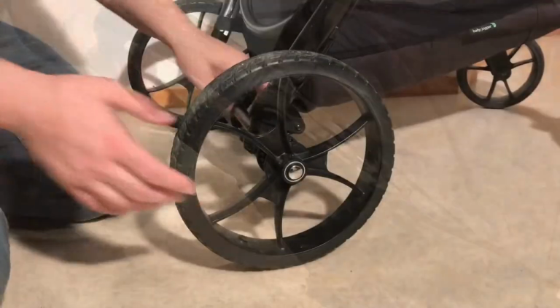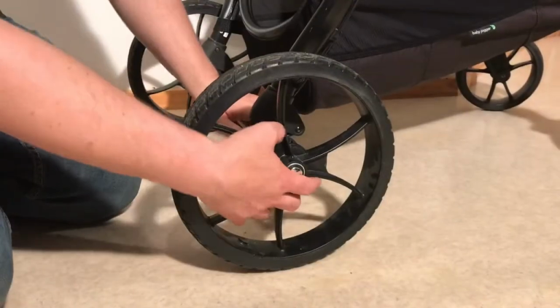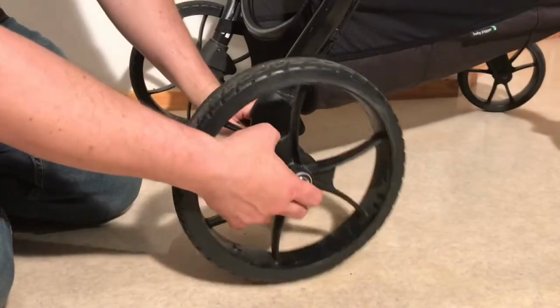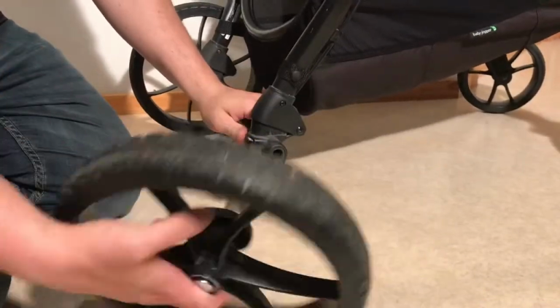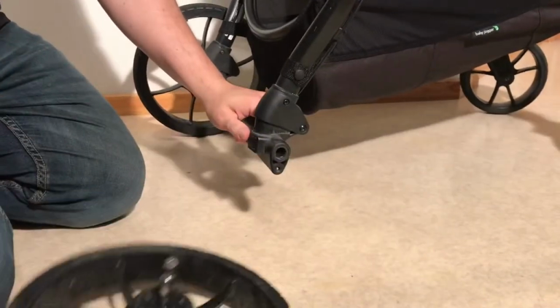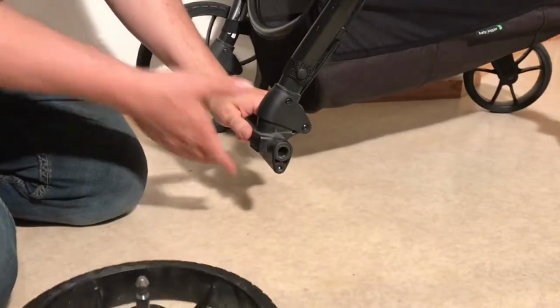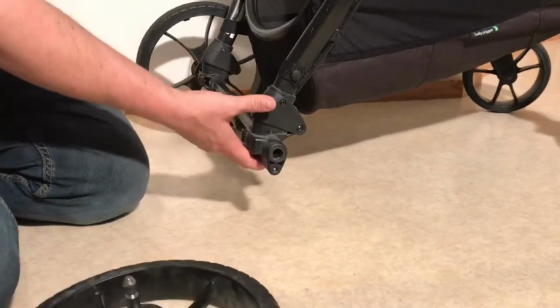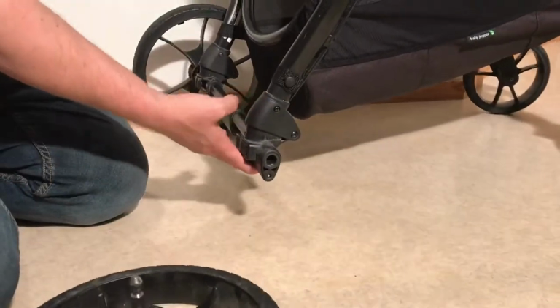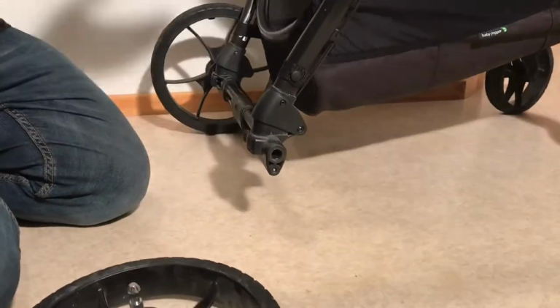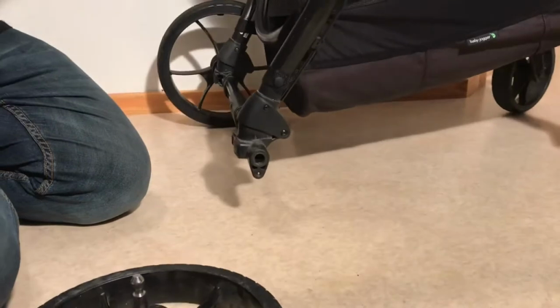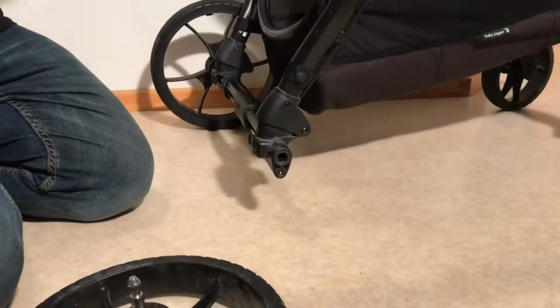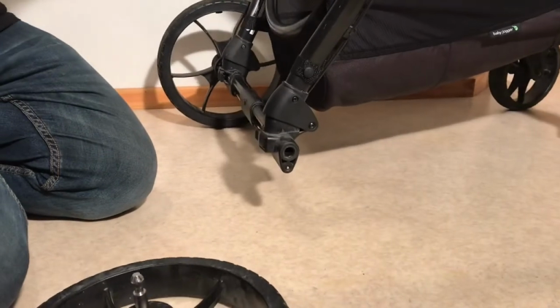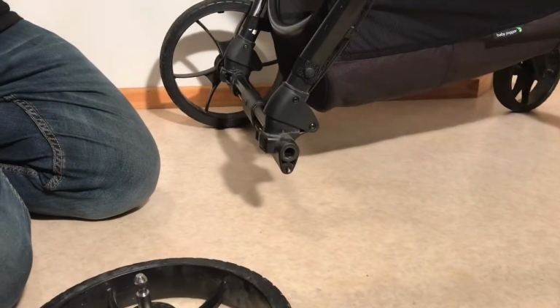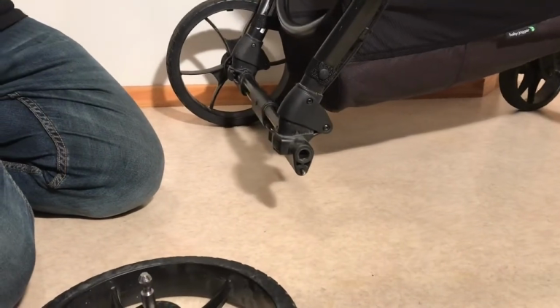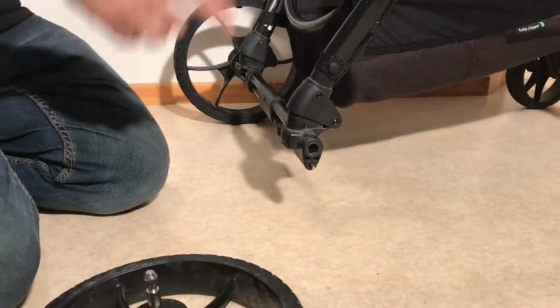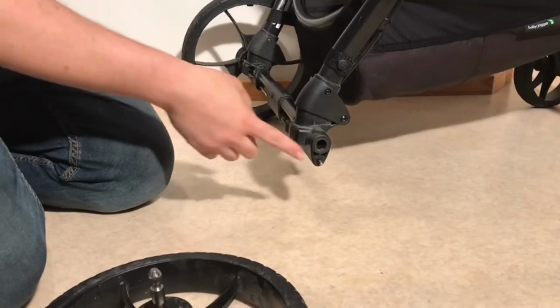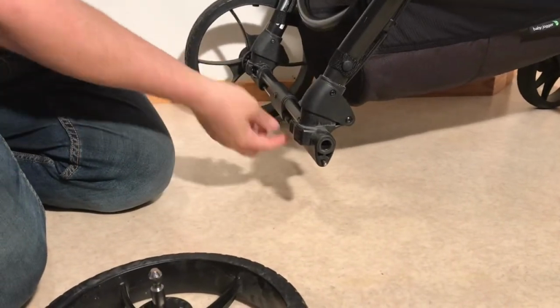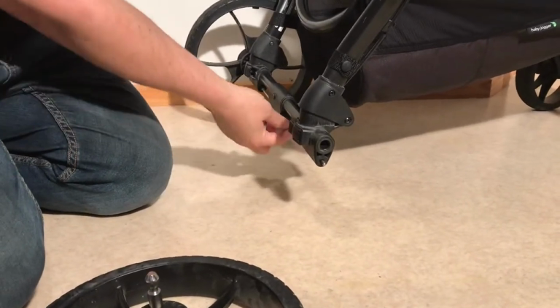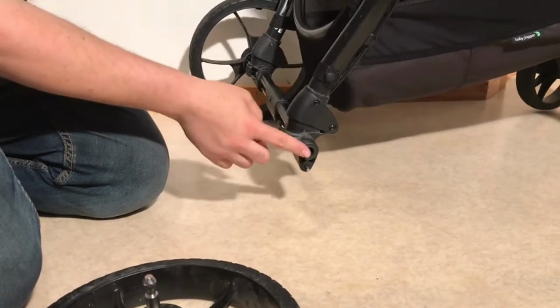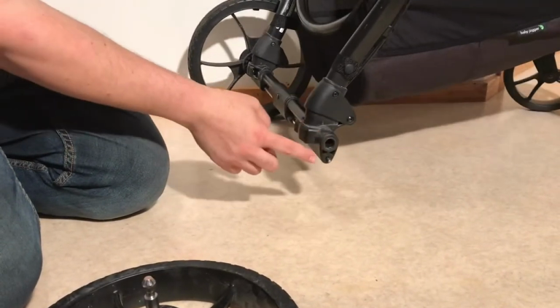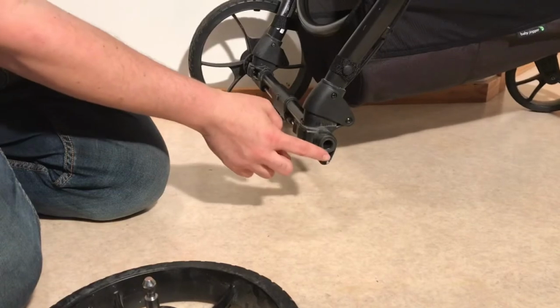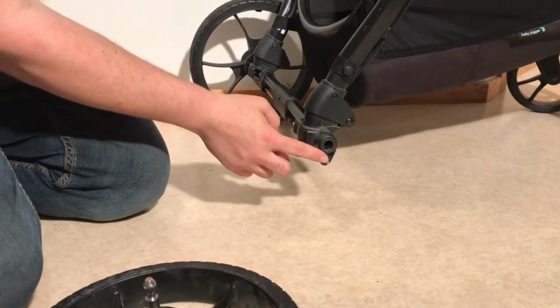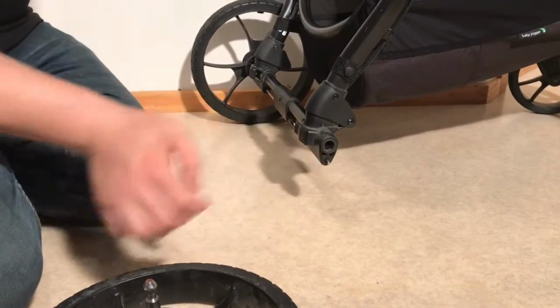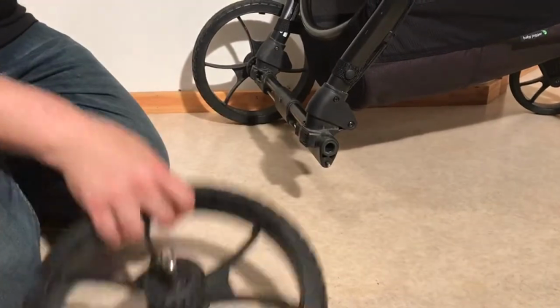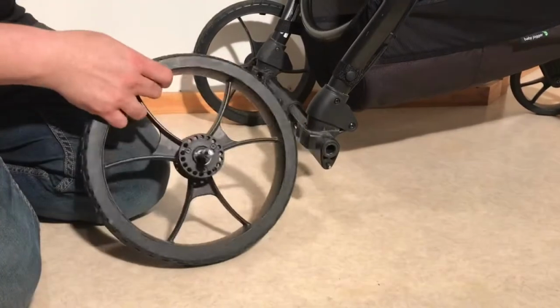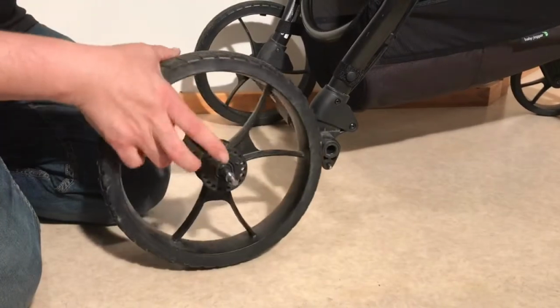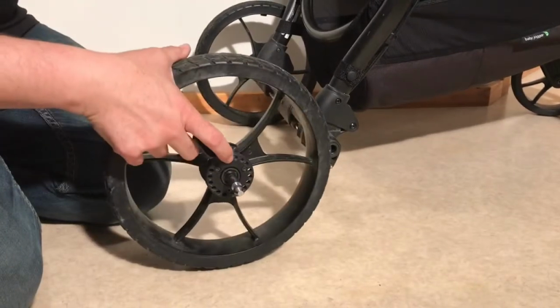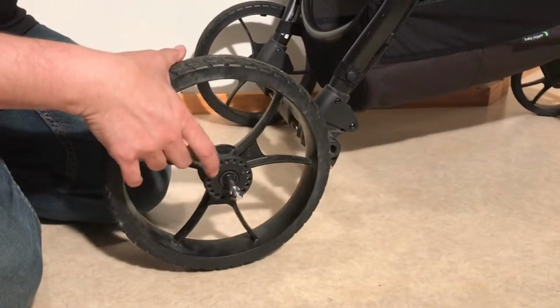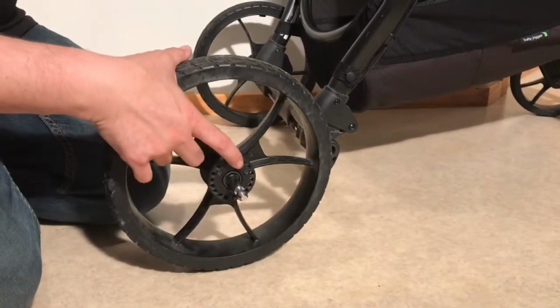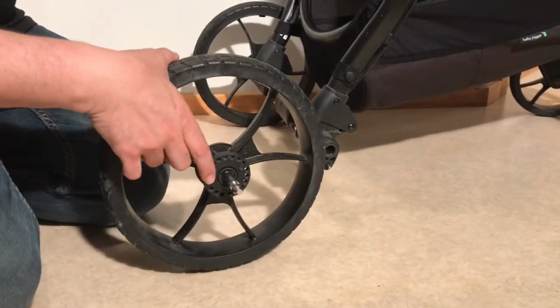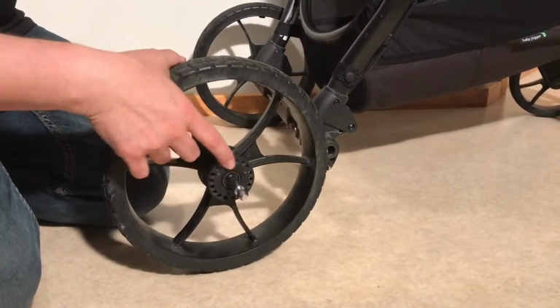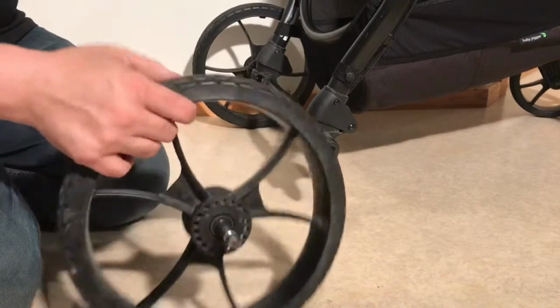Looking at the bottom end, I'll remove a wheel and show you what I was talking about. Now the brake is off, and now the brake is on, and these pins have pushed the end of the pin outwards so that it pokes into one of these holes on the brake disc of the wheel.